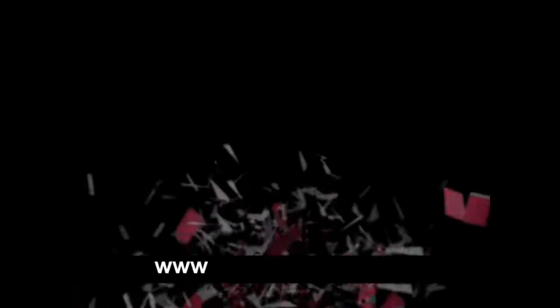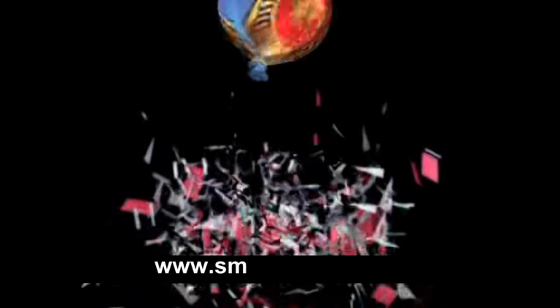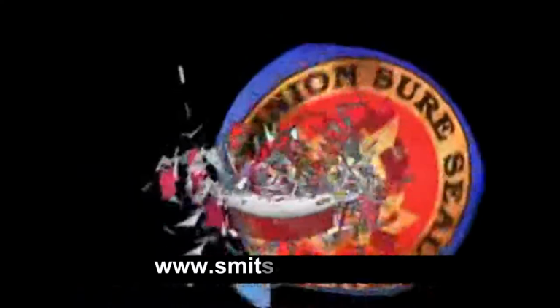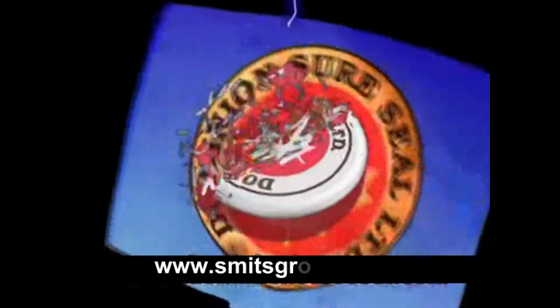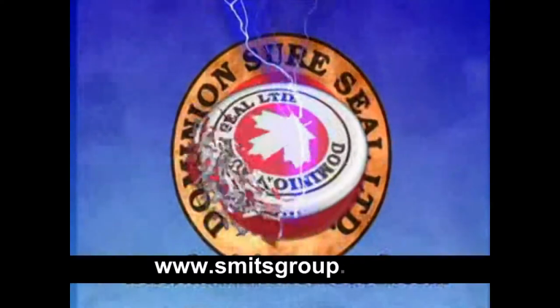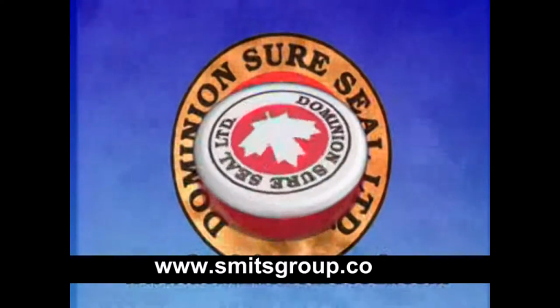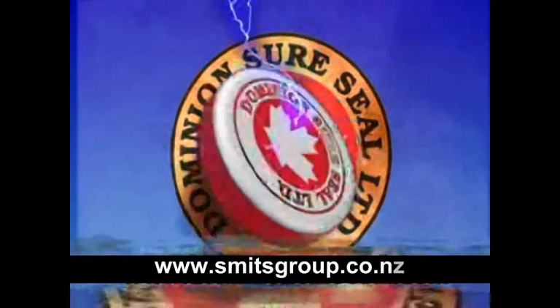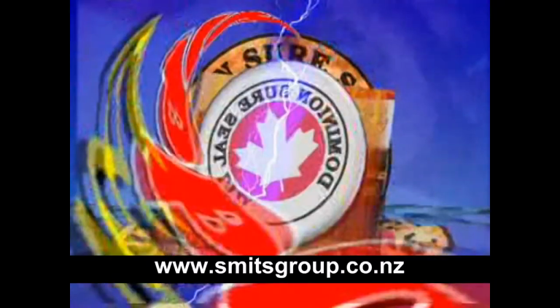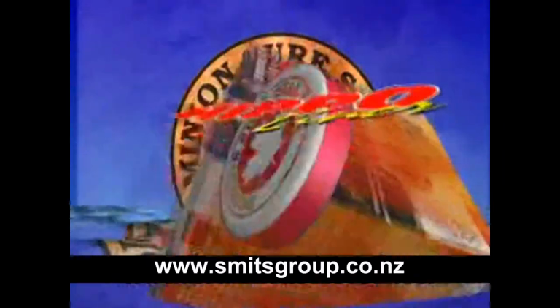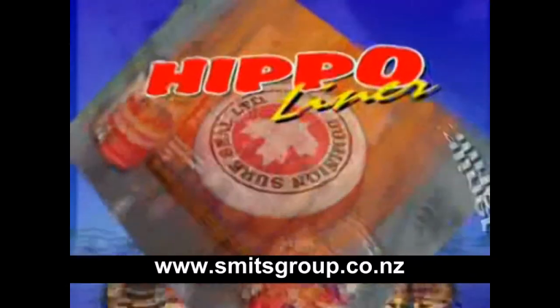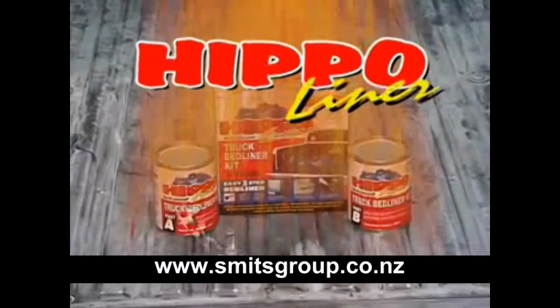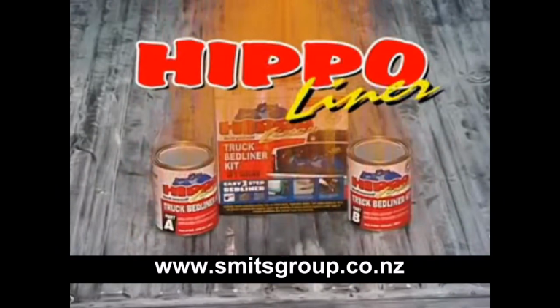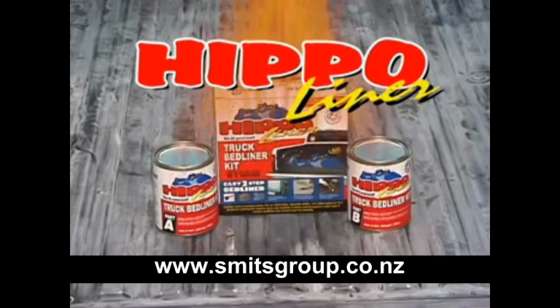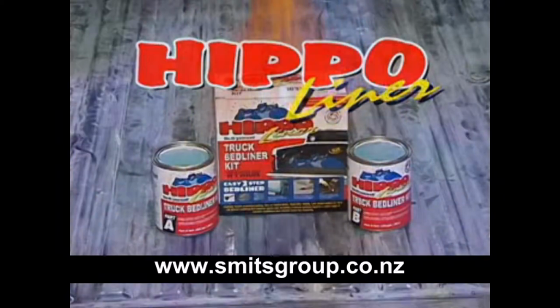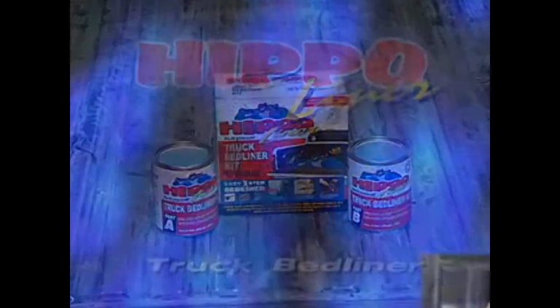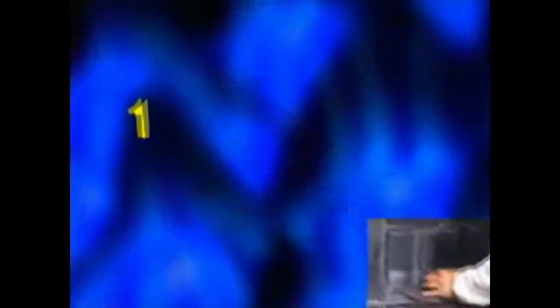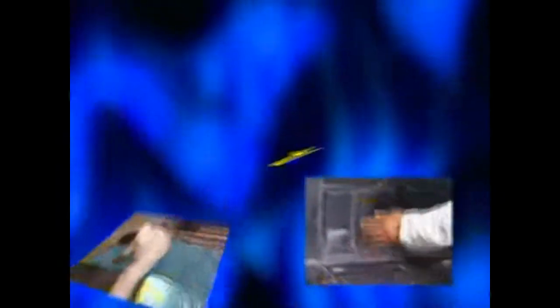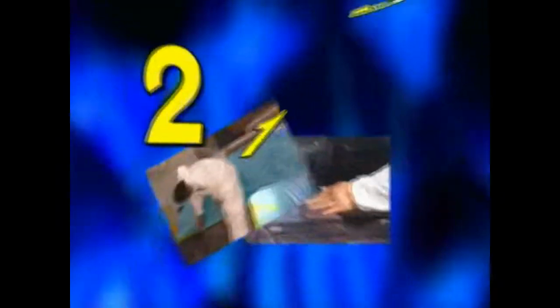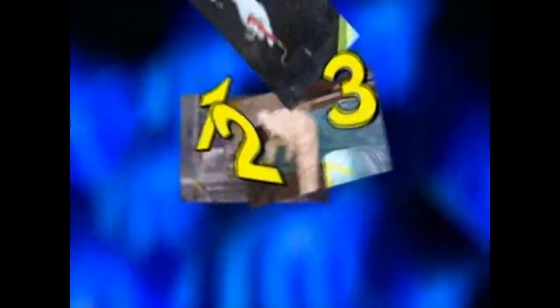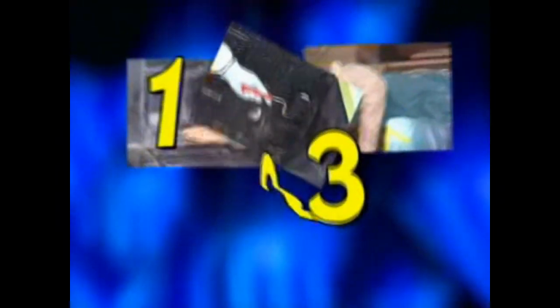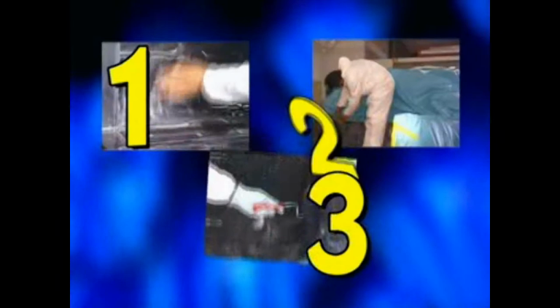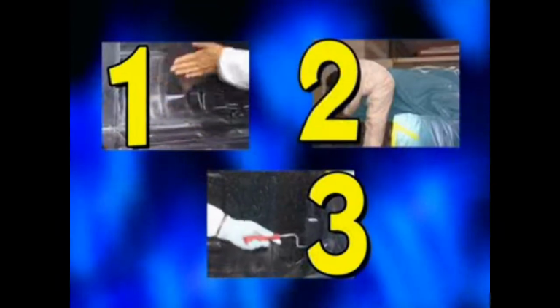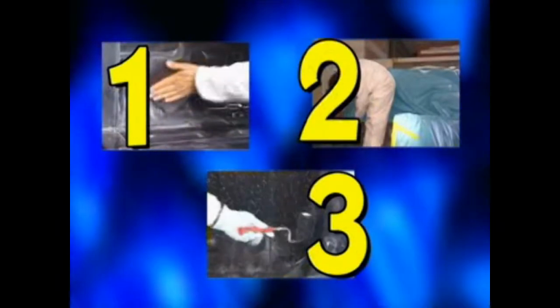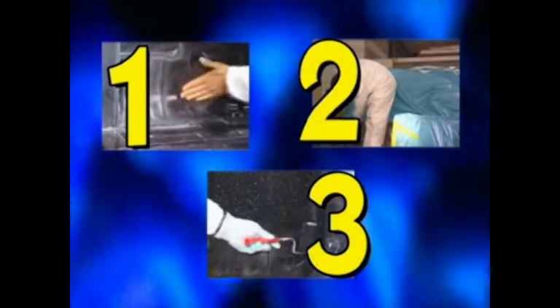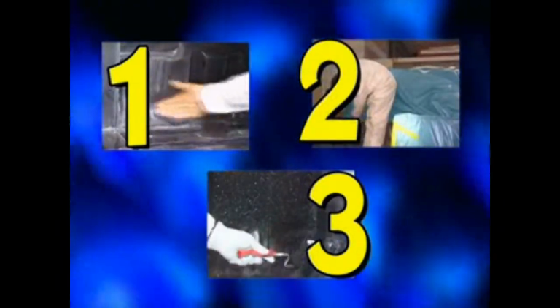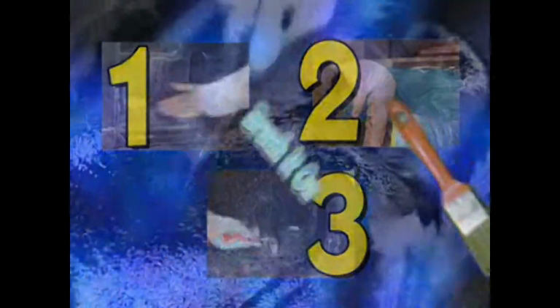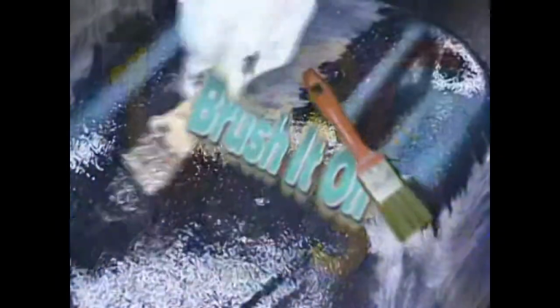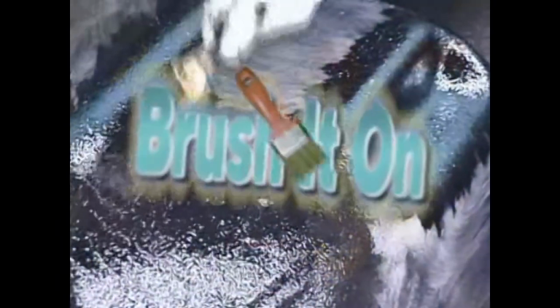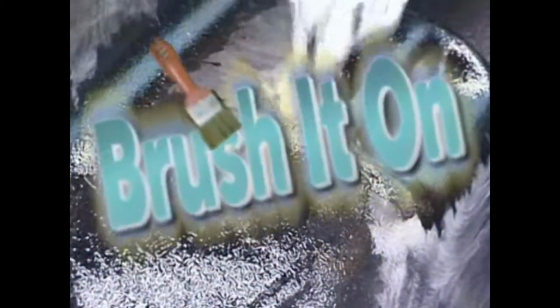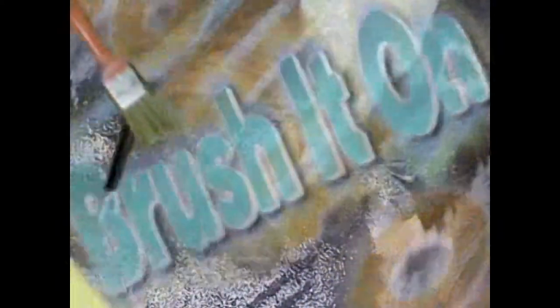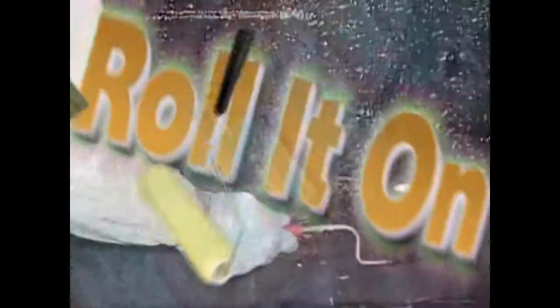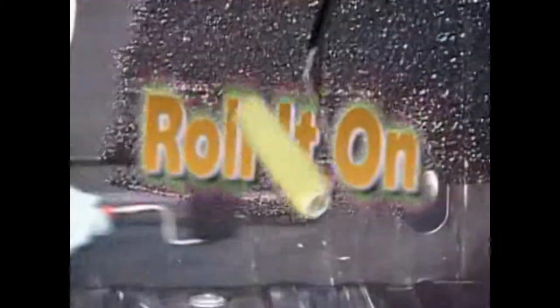Dominion SureSeal introduces its new tough and durable do-it-yourself Hippo Bed Liner. Hippo Liner is an easy-to-apply three-step urethane-based protective bed liner and multi-purpose coating for trucks and vans. Simply brush it on or roll it on.